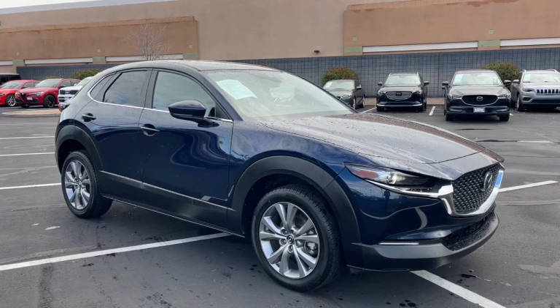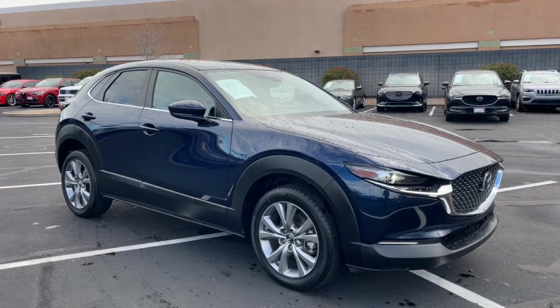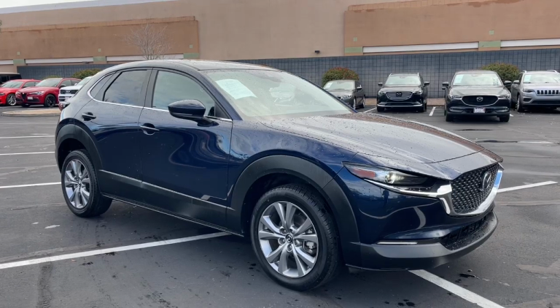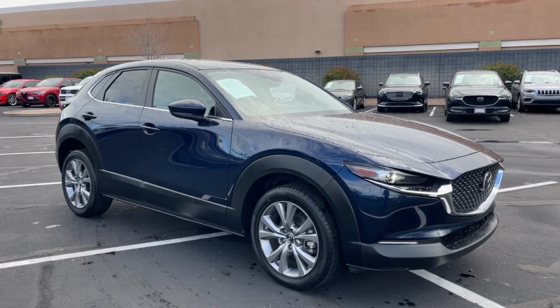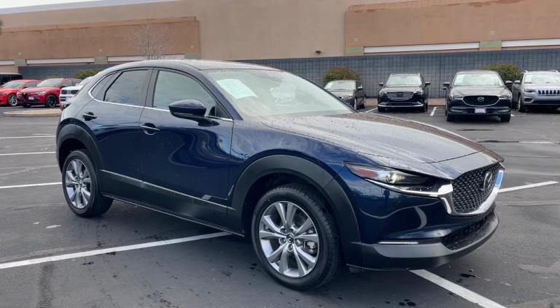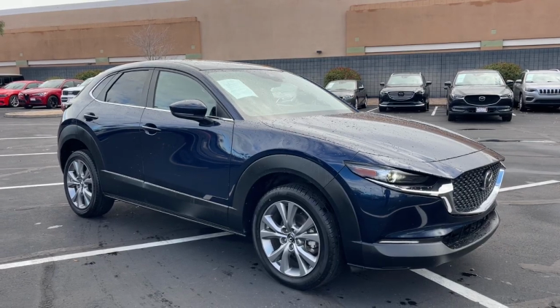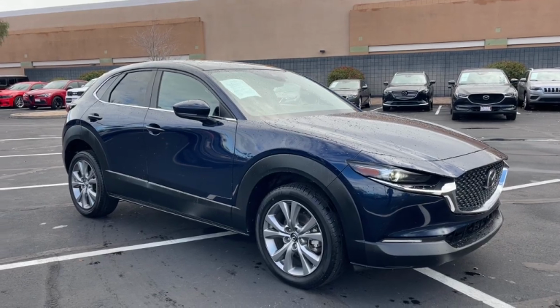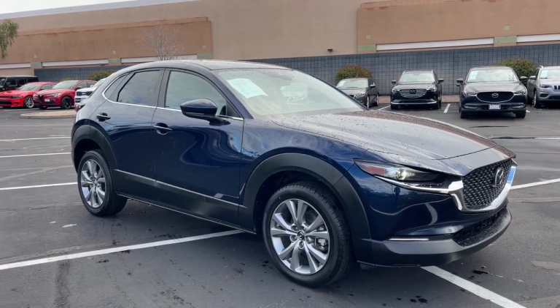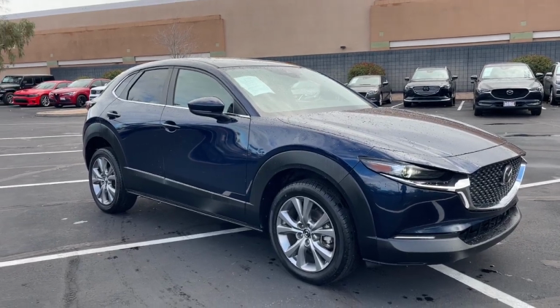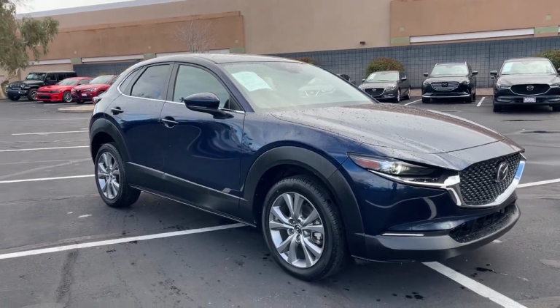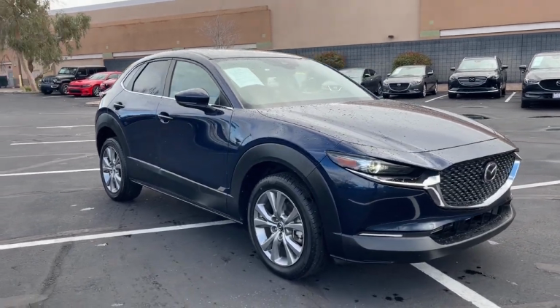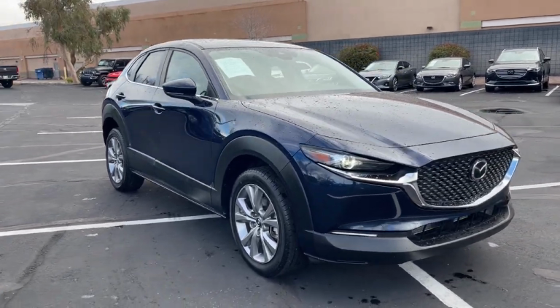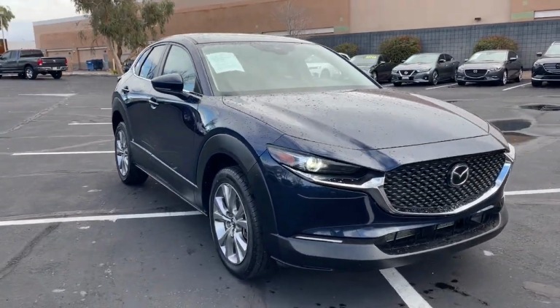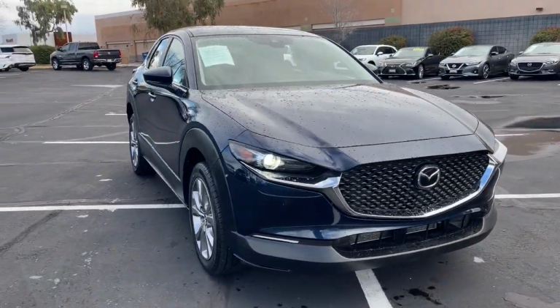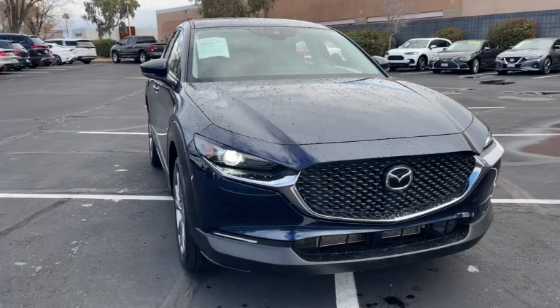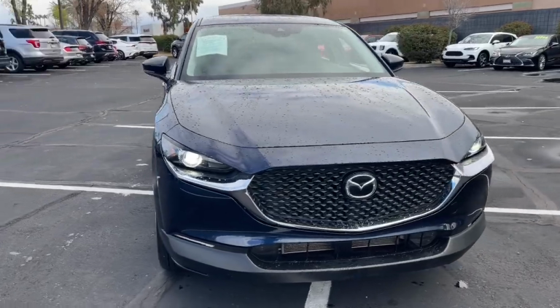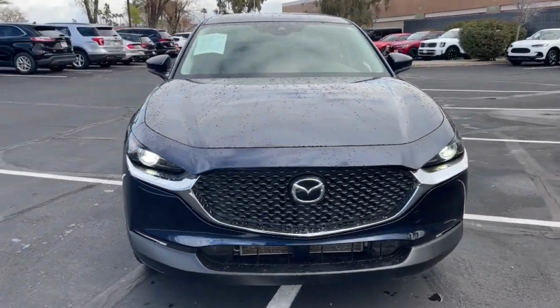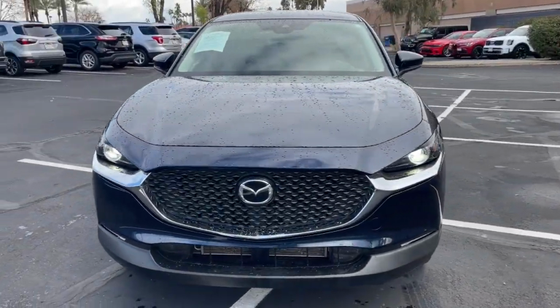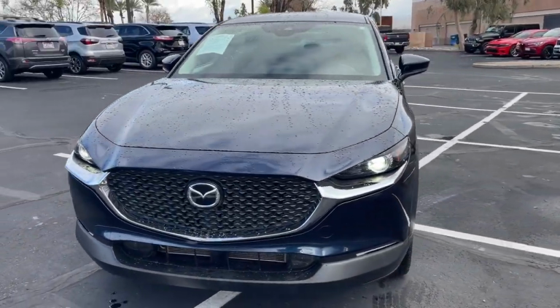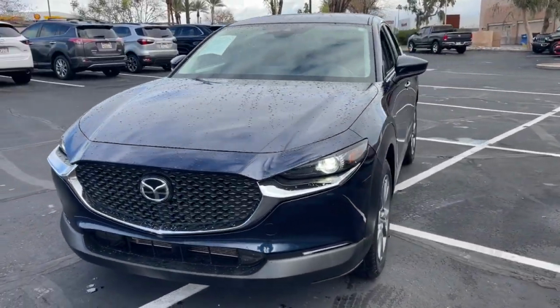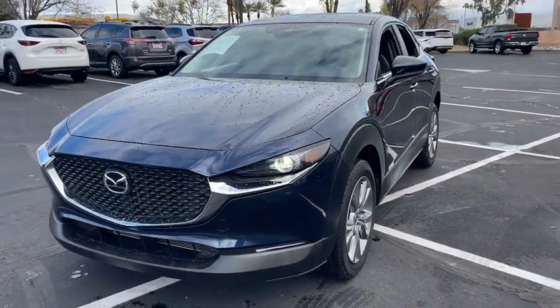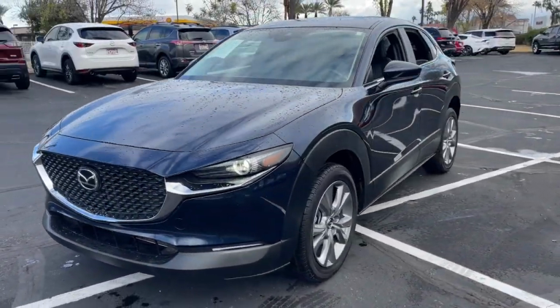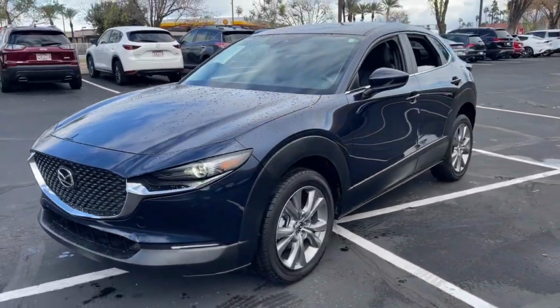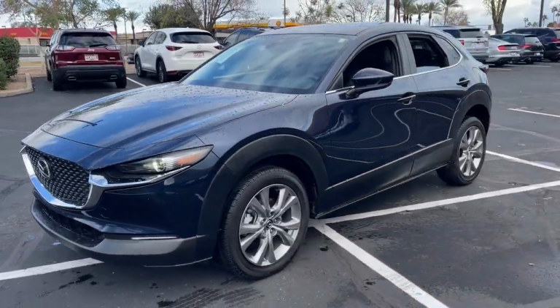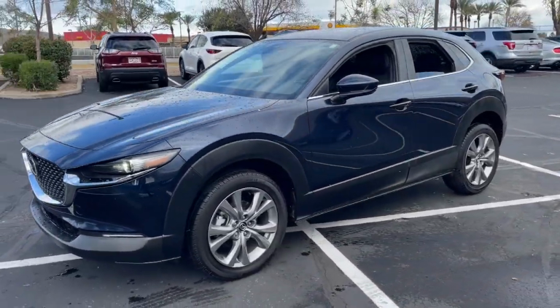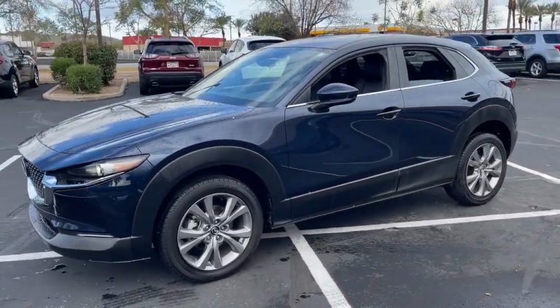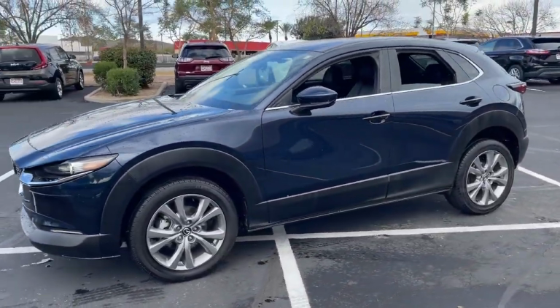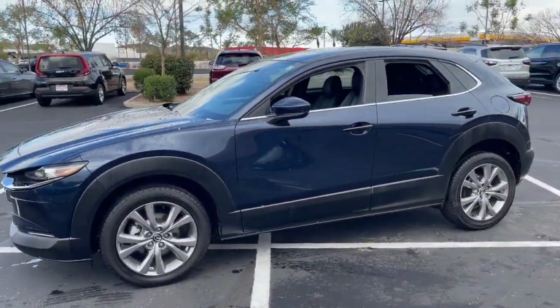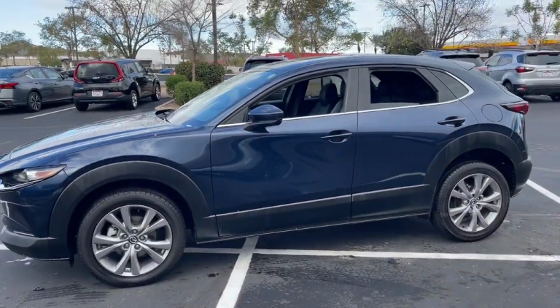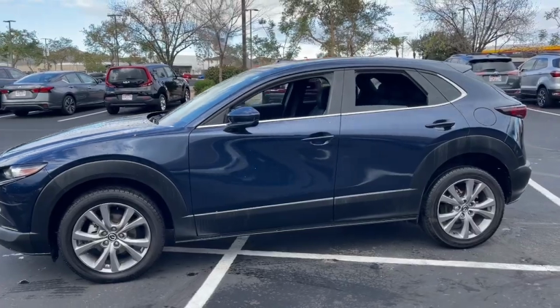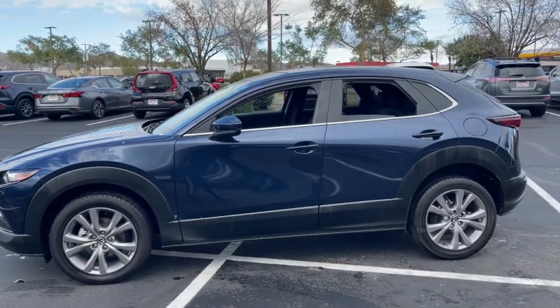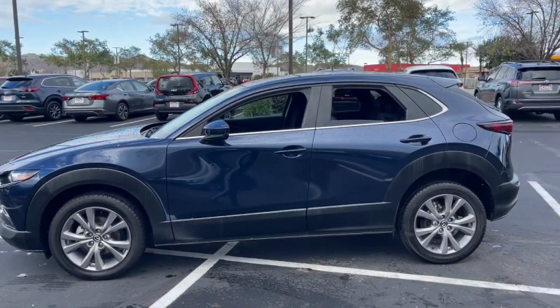This could be the car for you. The 2021 Mazda CX-30. This vehicle is an outstanding buy with fewer than 70,000 miles on the odometer.